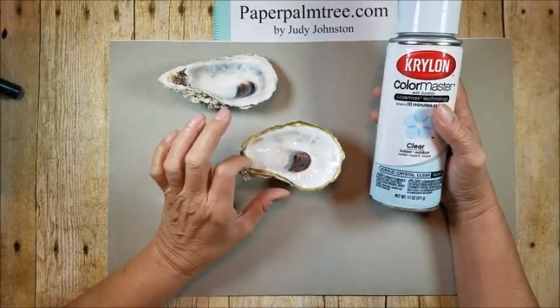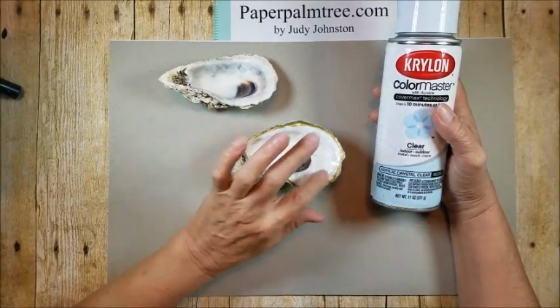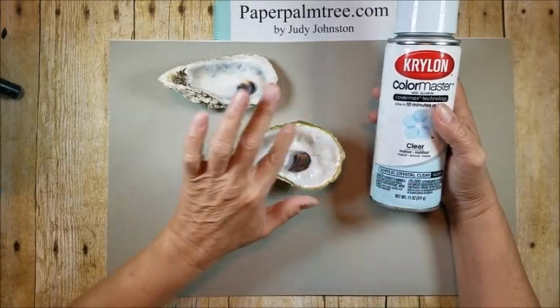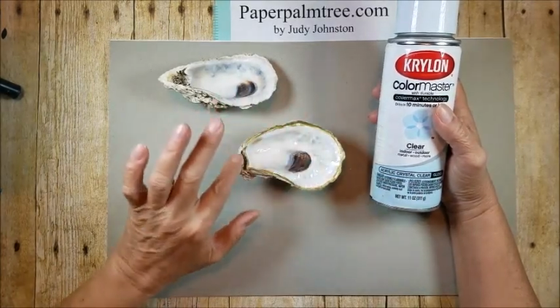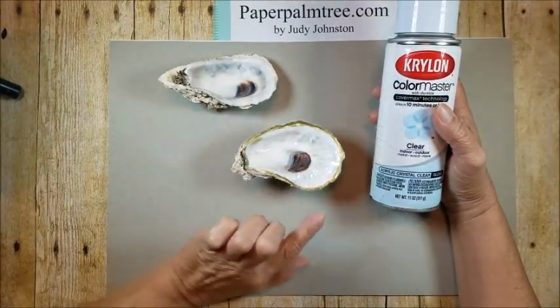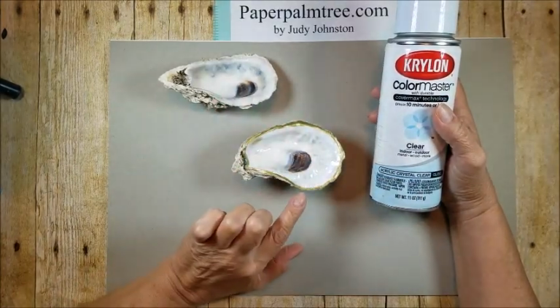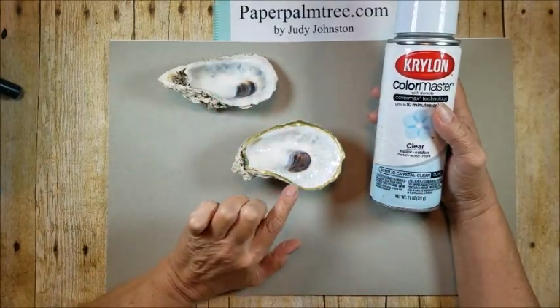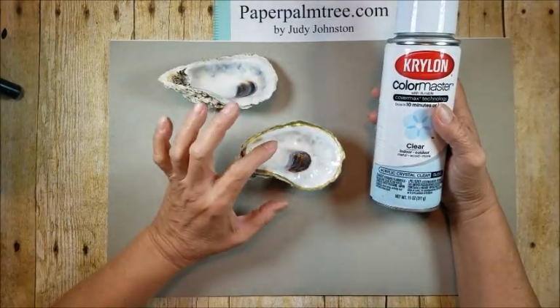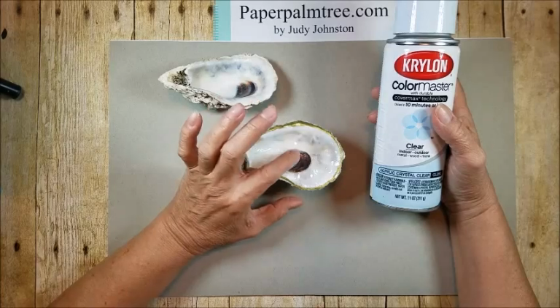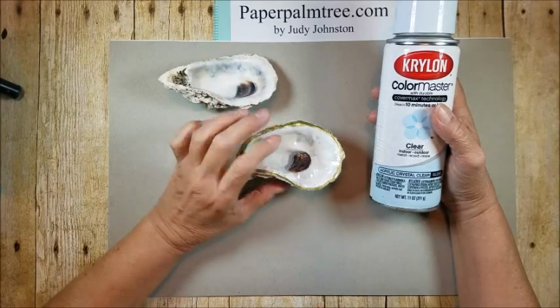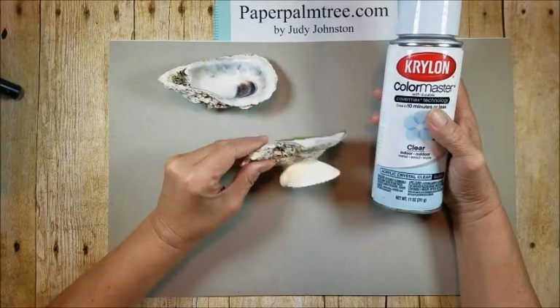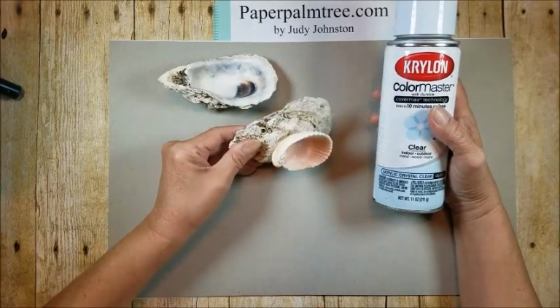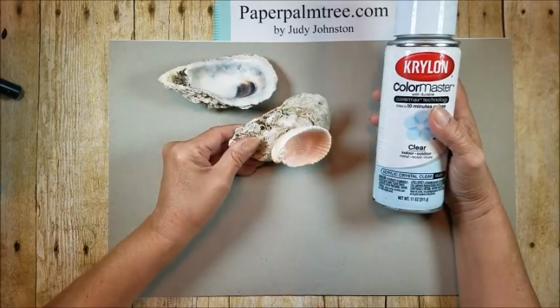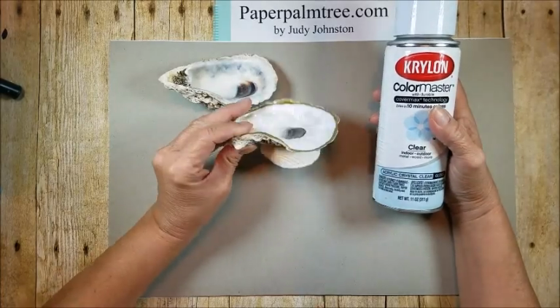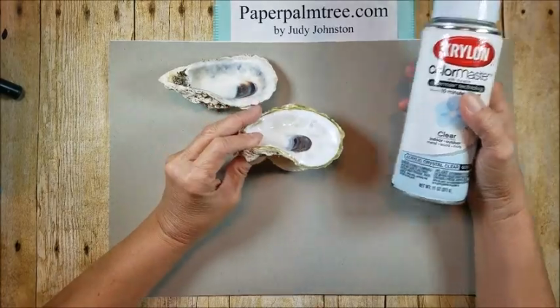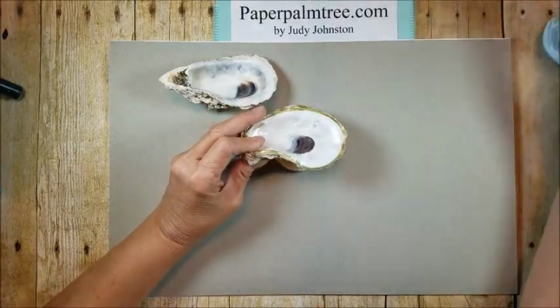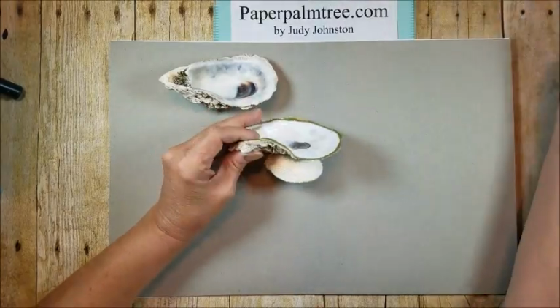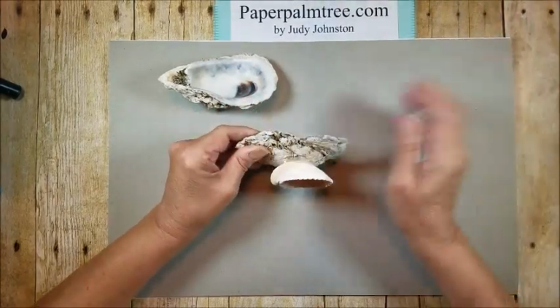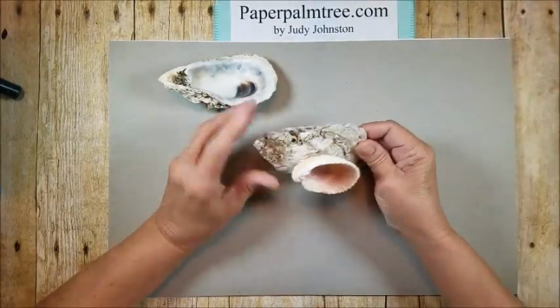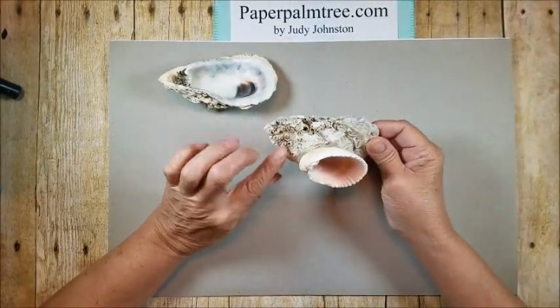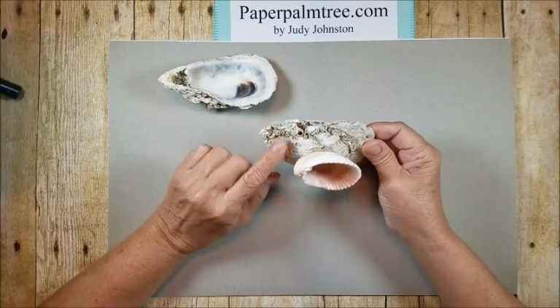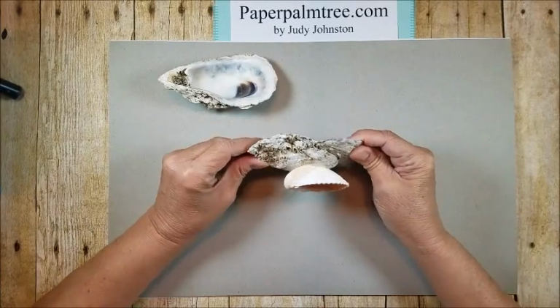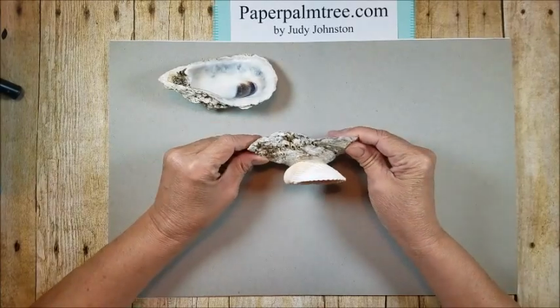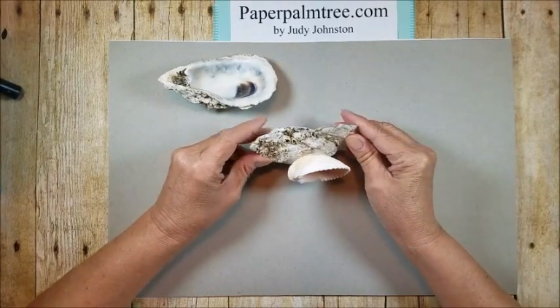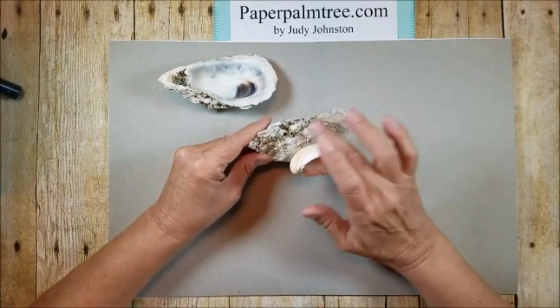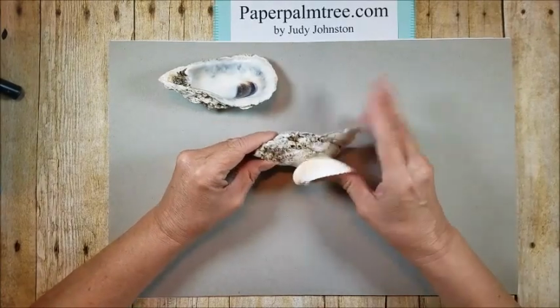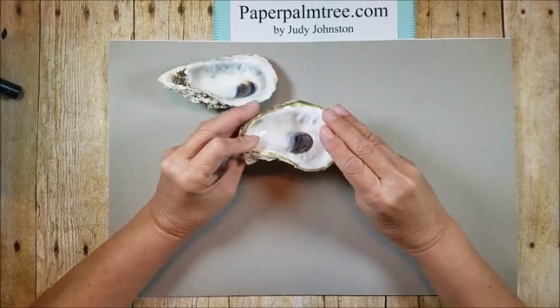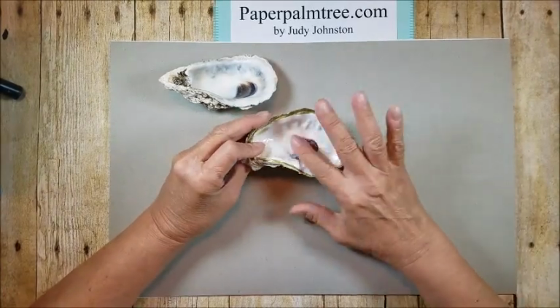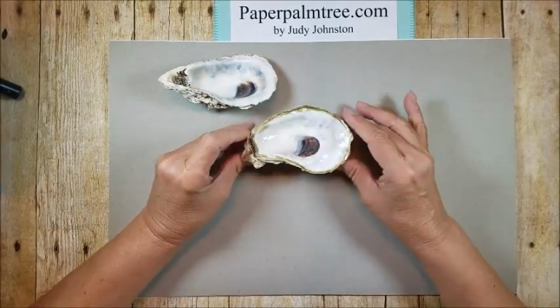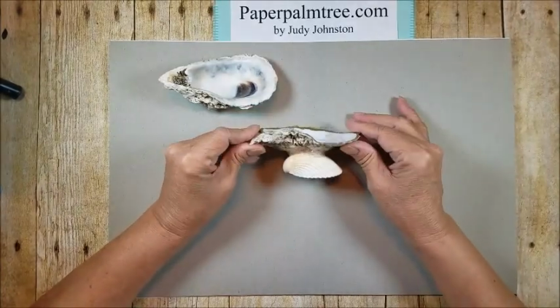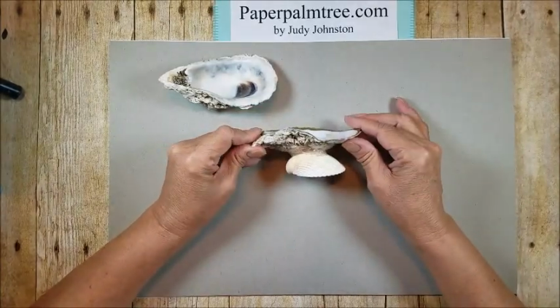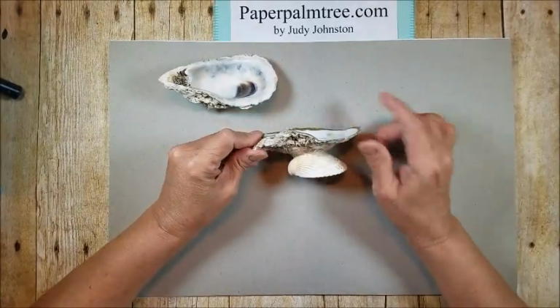Once I had done the gold rim, I sprayed the inside. I didn't do the outside because I love the organic nature of it and the contrast of matte versus gloss. And I think that's really pretty.